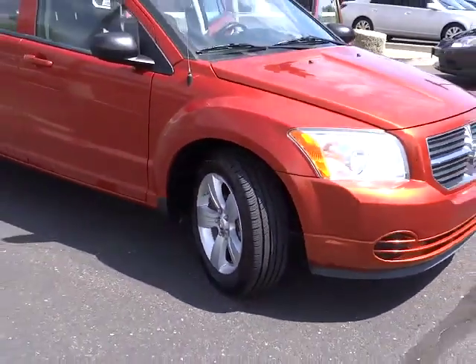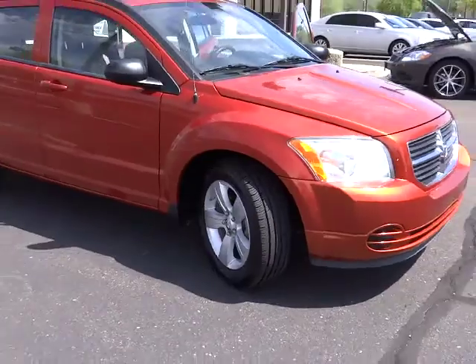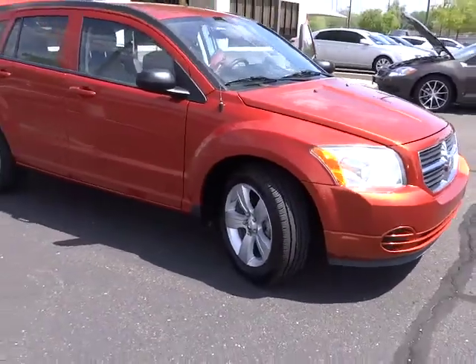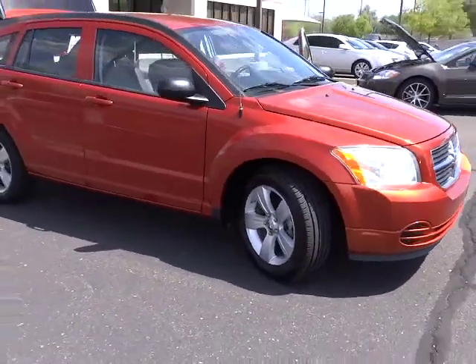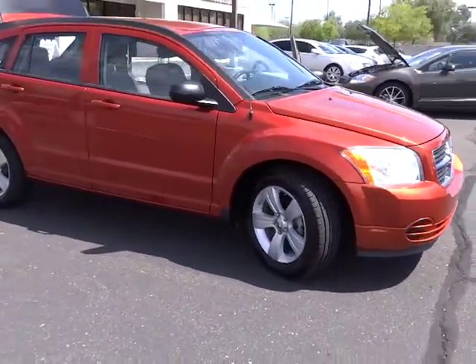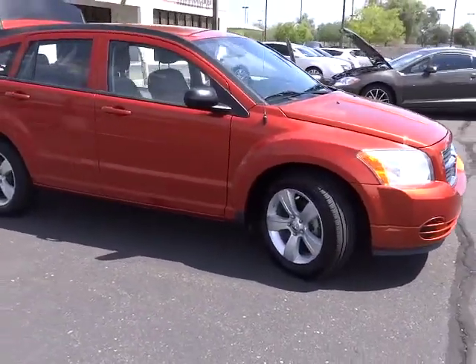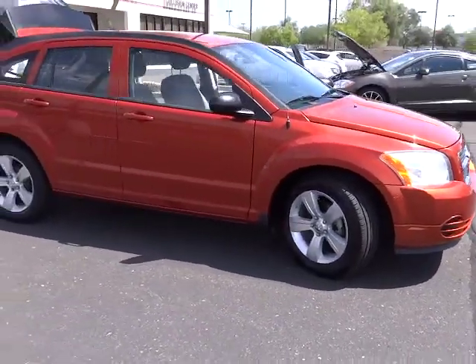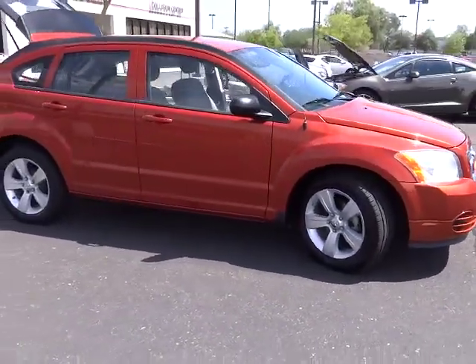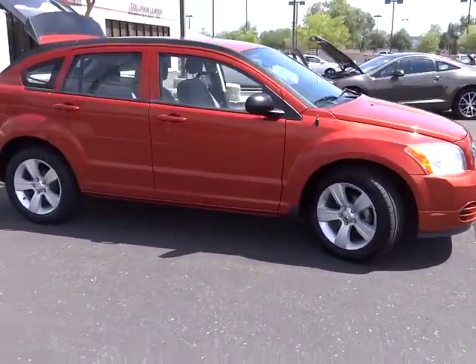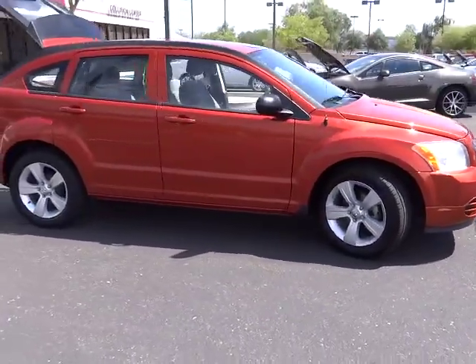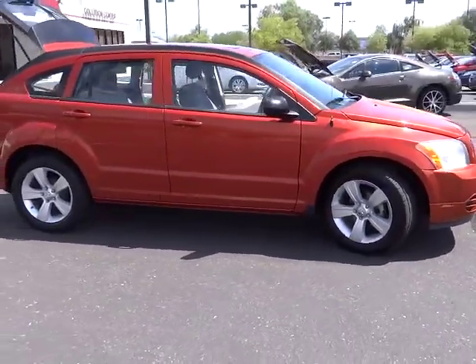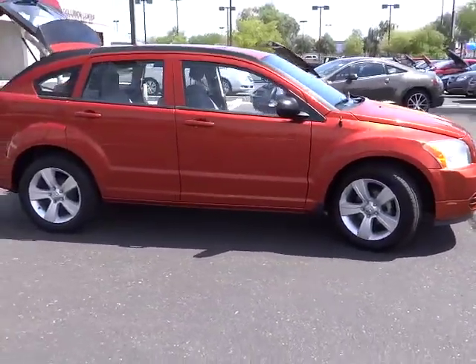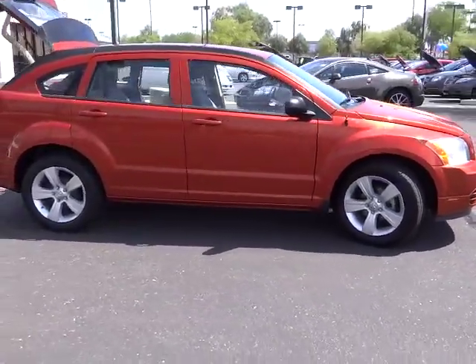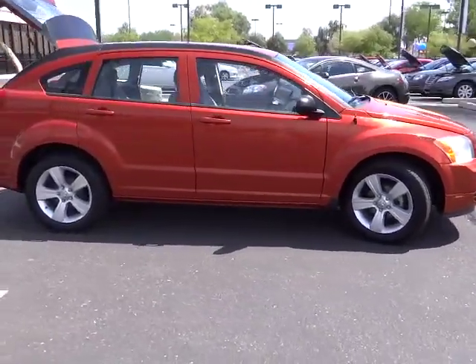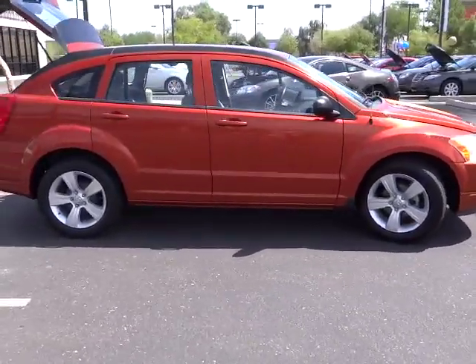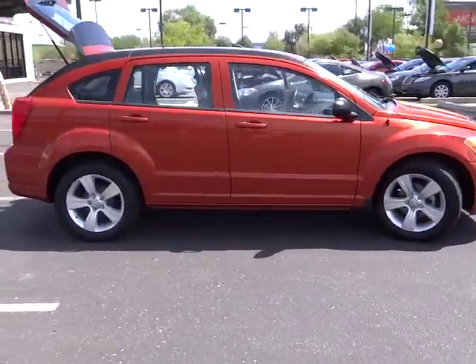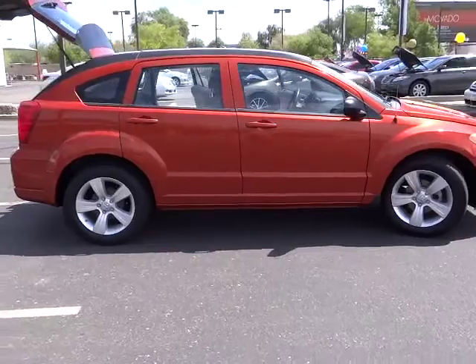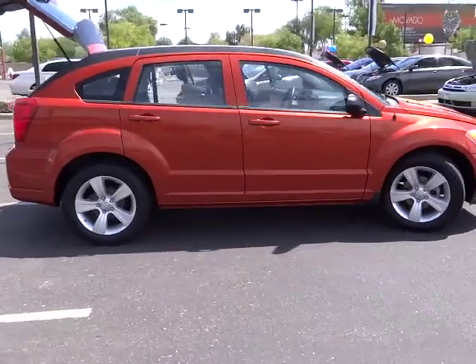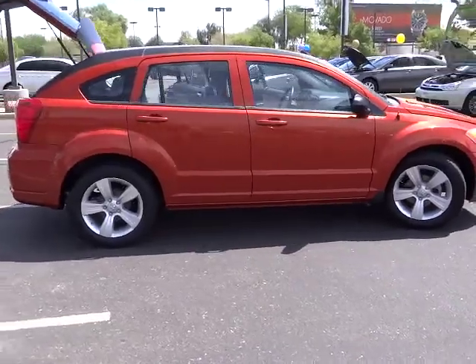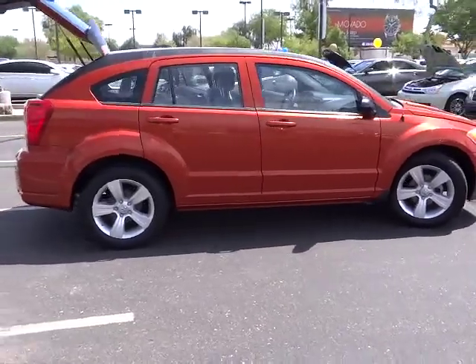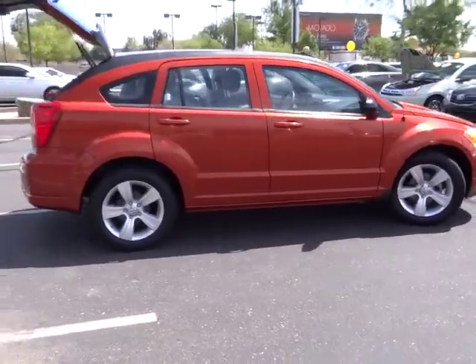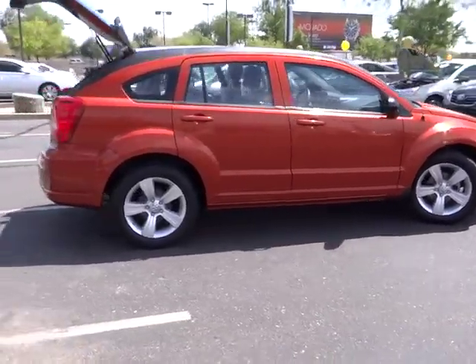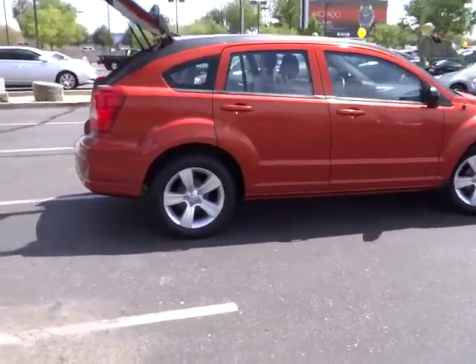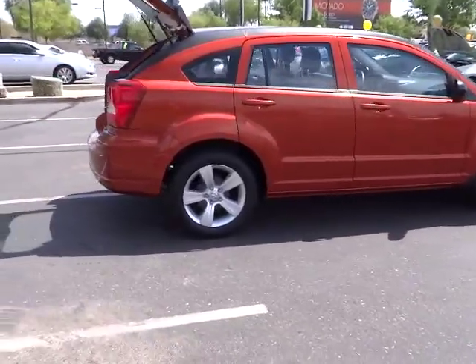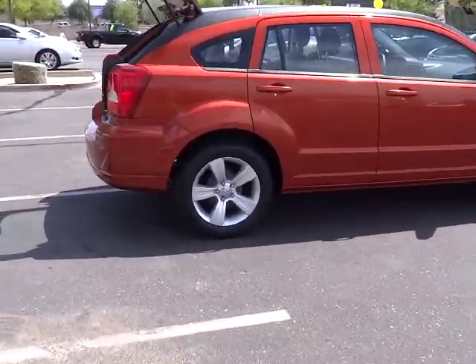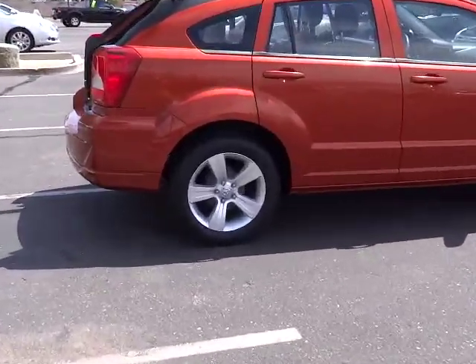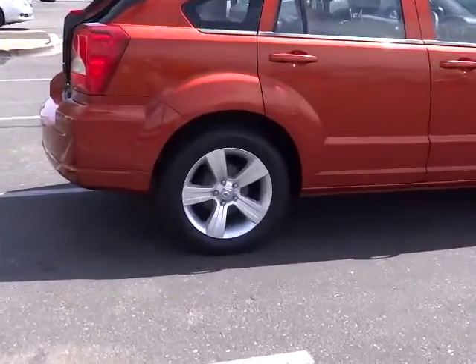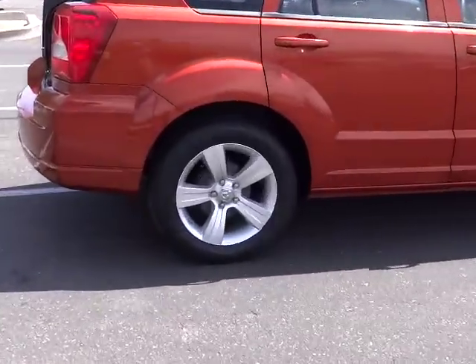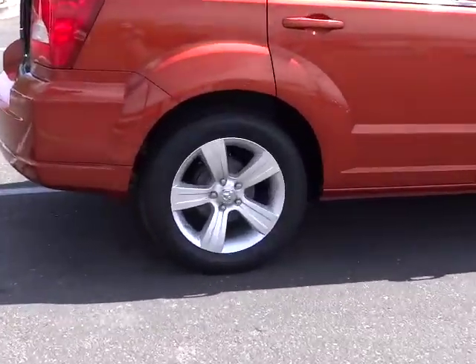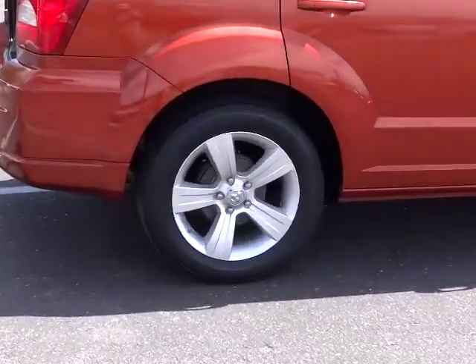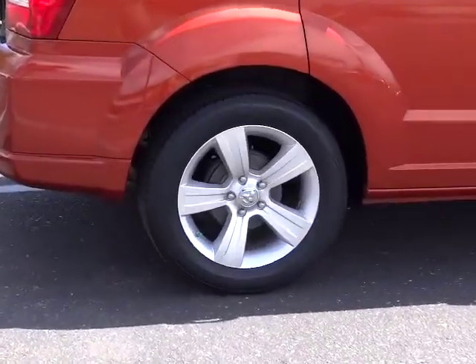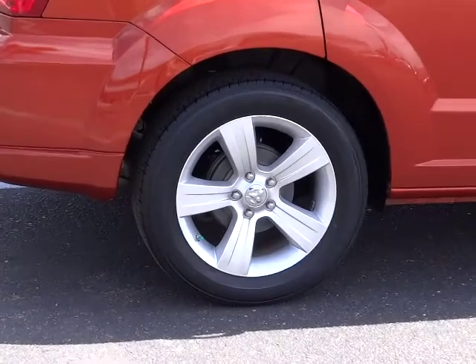This vehicle has less than 45,000 miles. If affordable style and reliability are what you're looking for, this vehicle couldn't be more perfect. Drive it today.